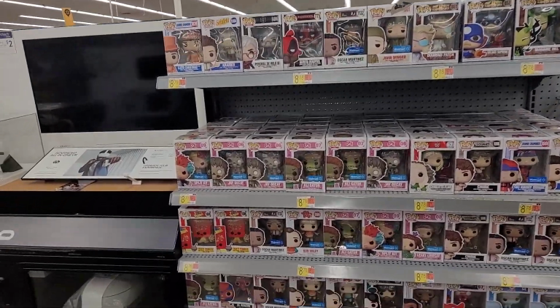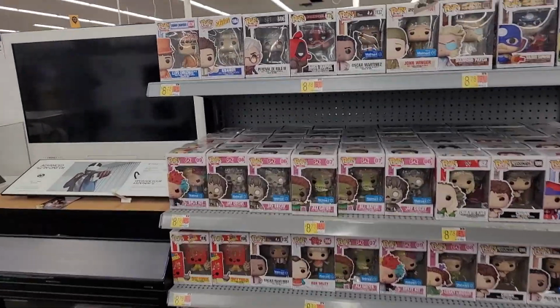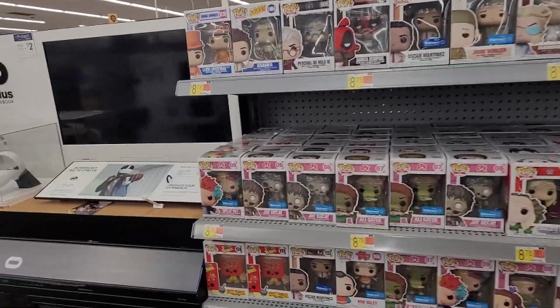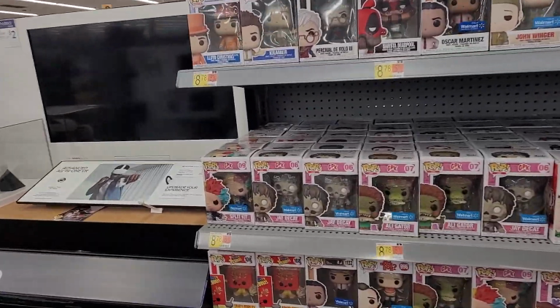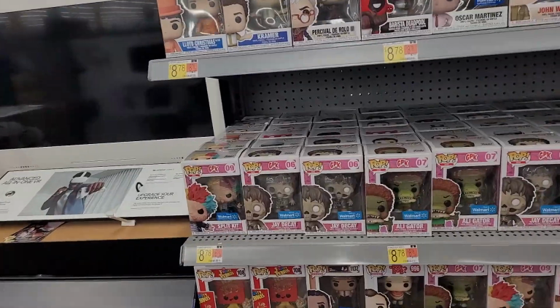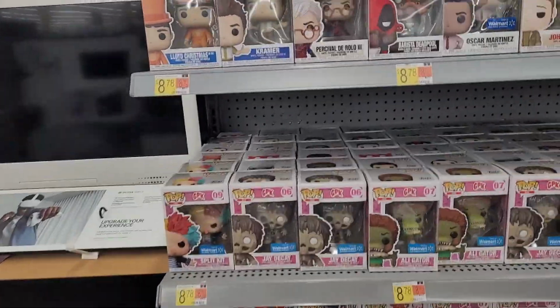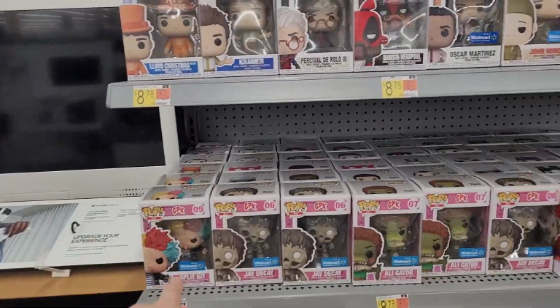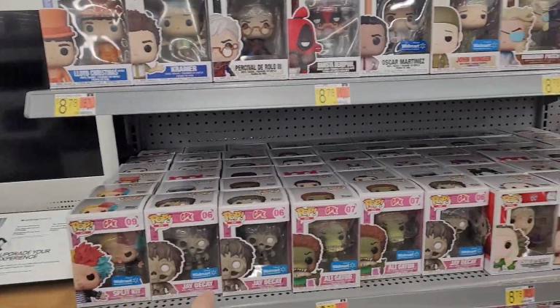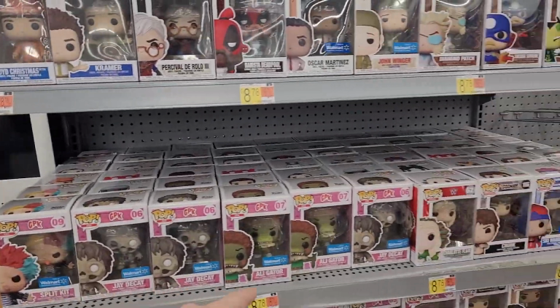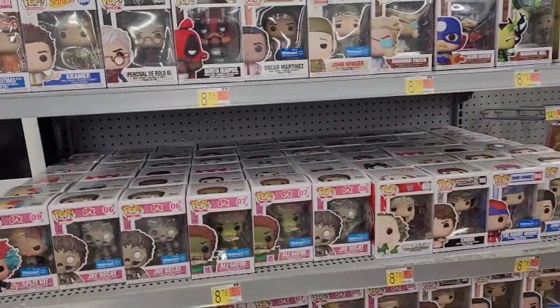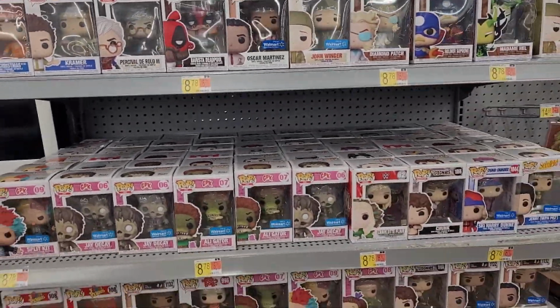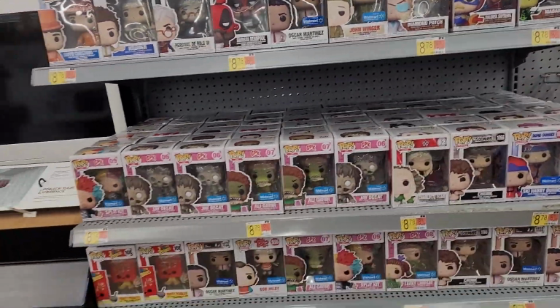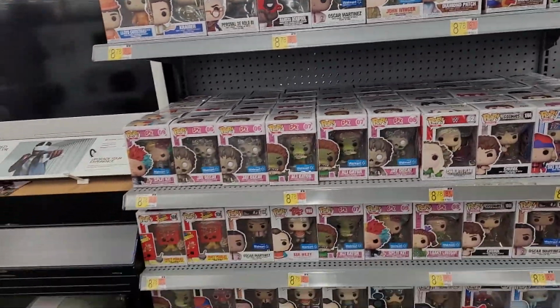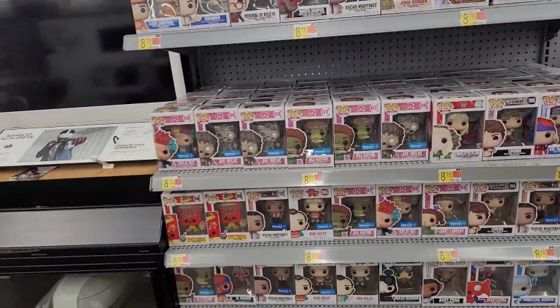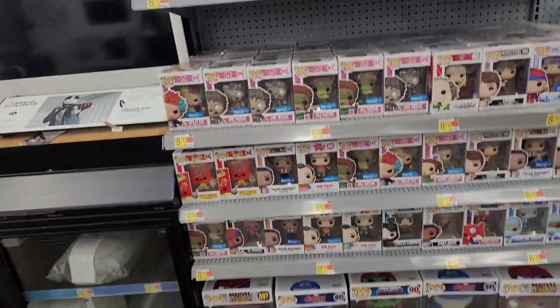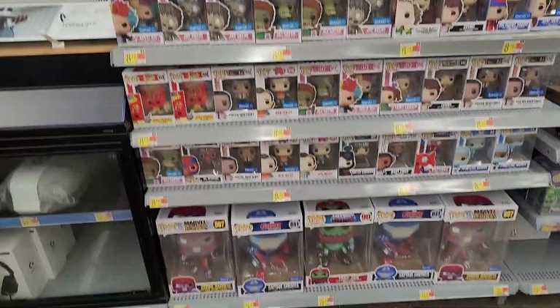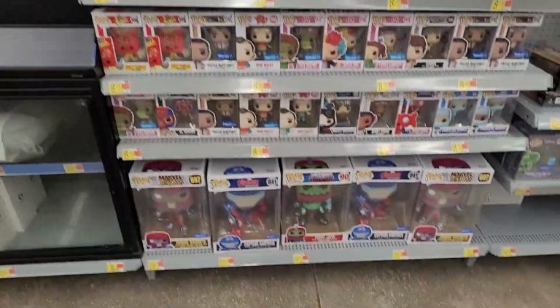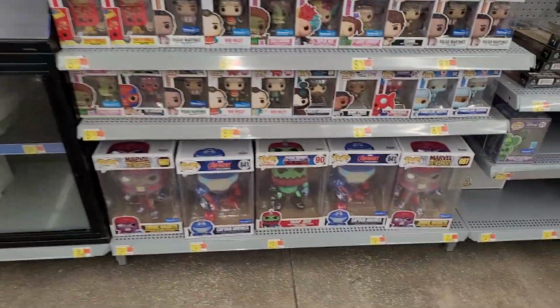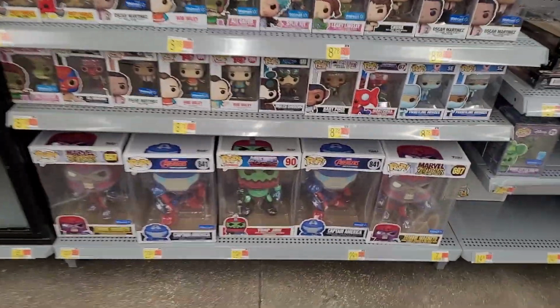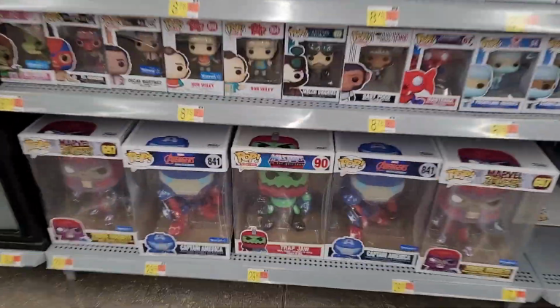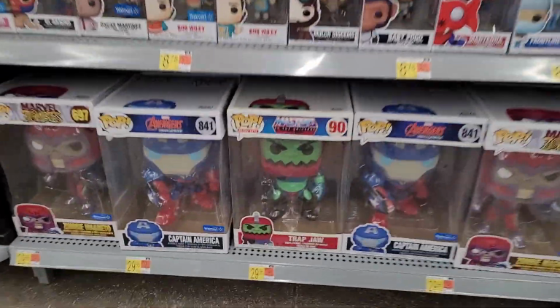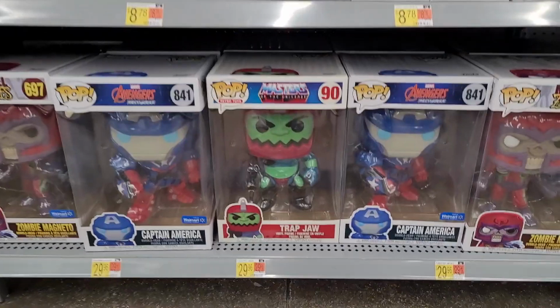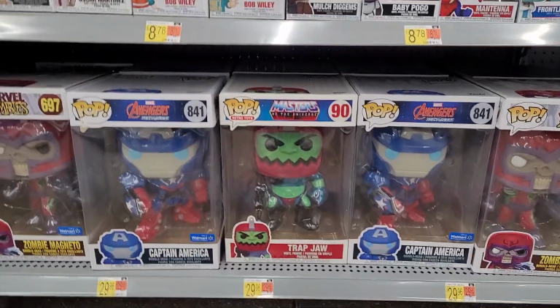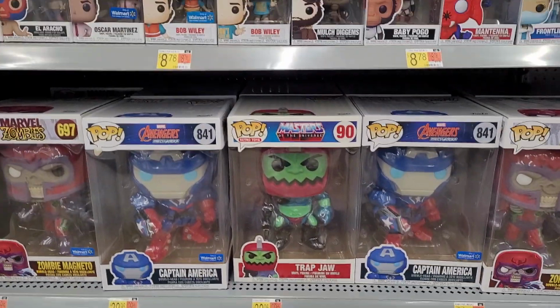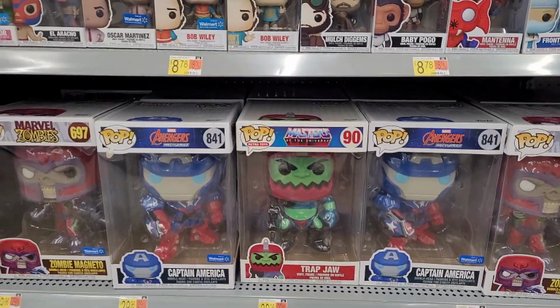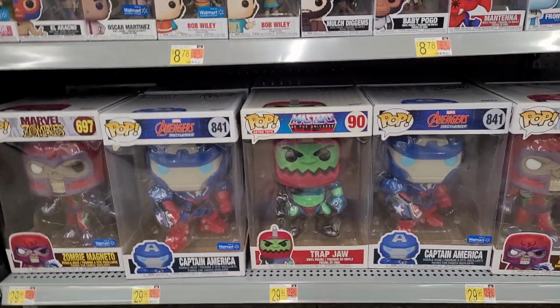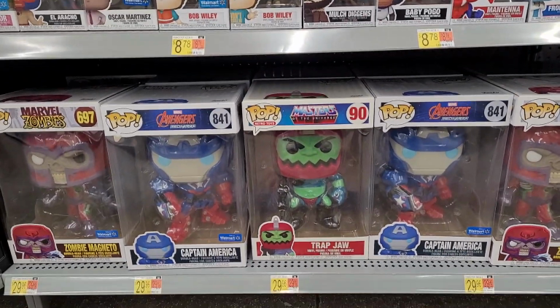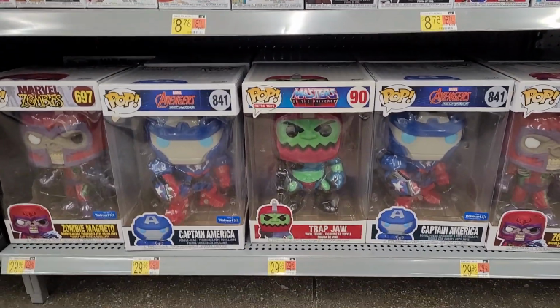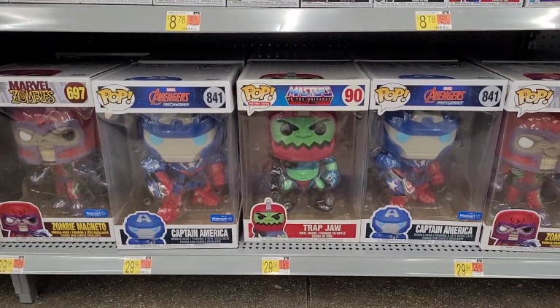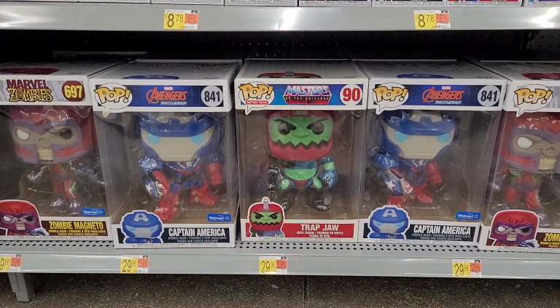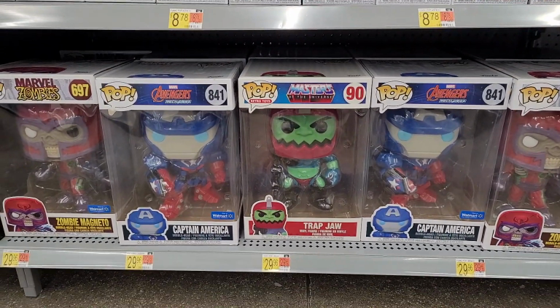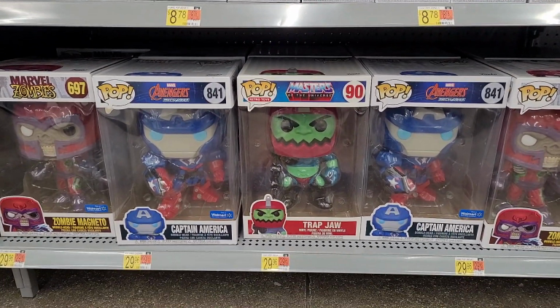I saw some of these Garbage Pail Kids ones yesterday and I was like okay, those are okay. But look at this — we got a Trap Jaw! That's actually pretty neat, a big Trap Jaw is fun.